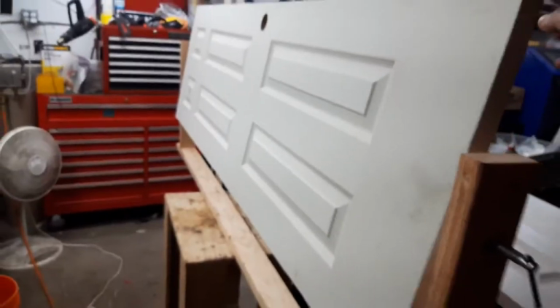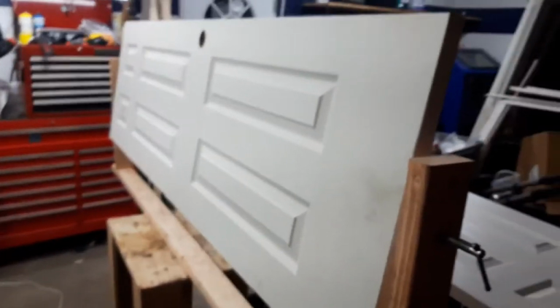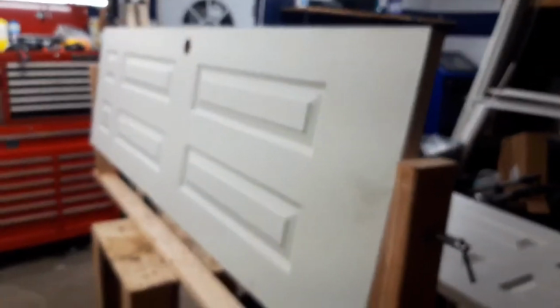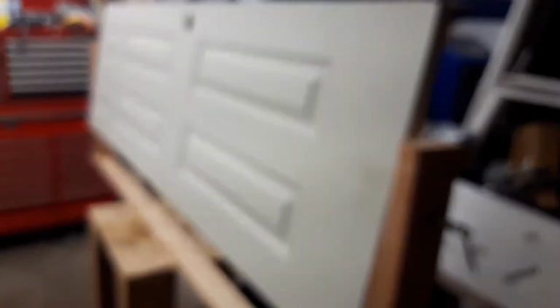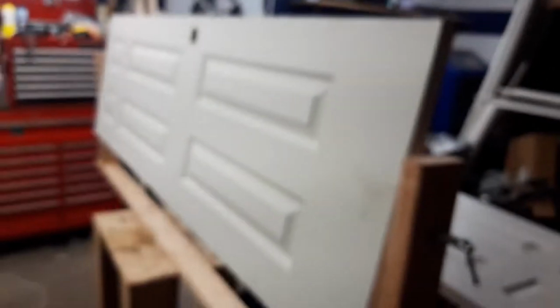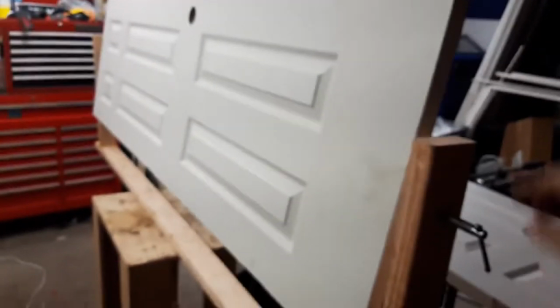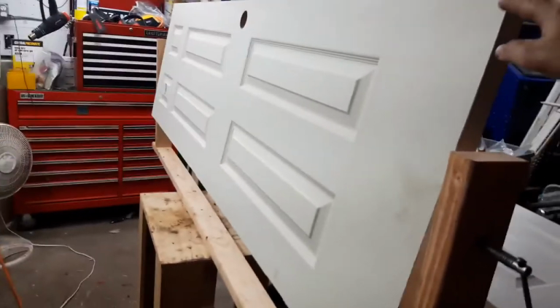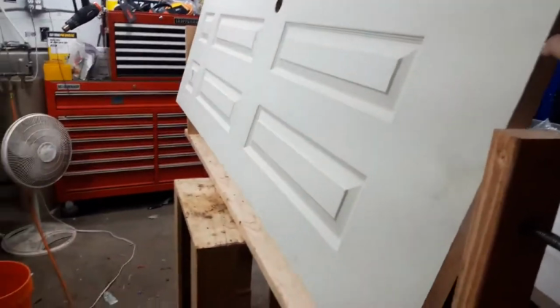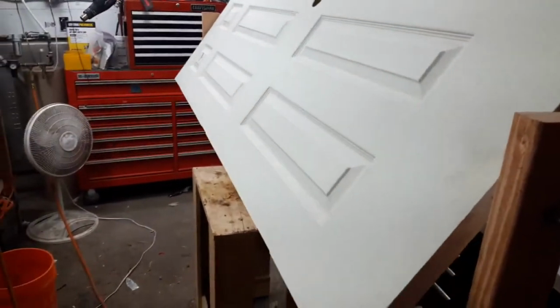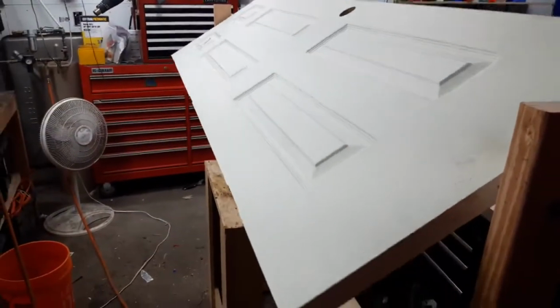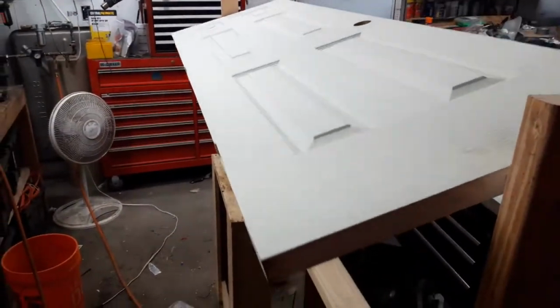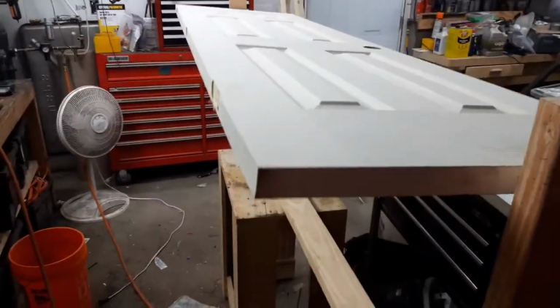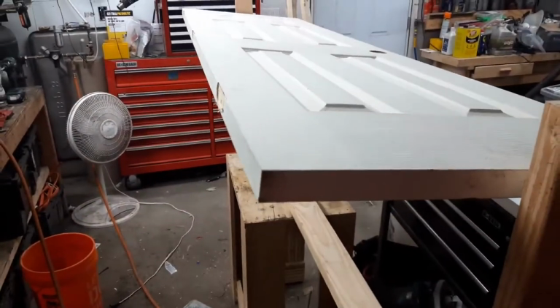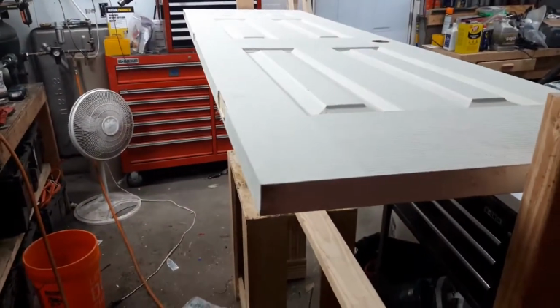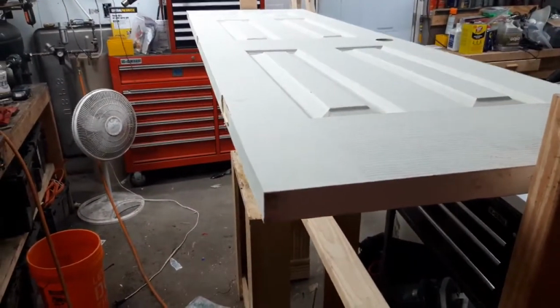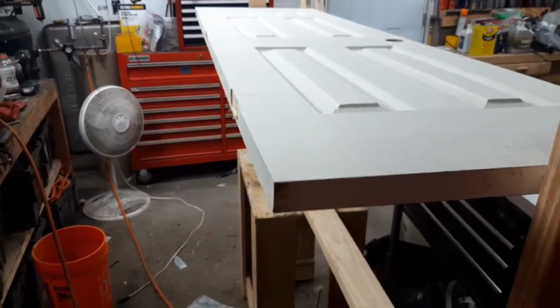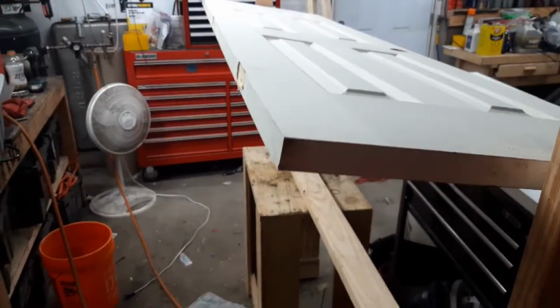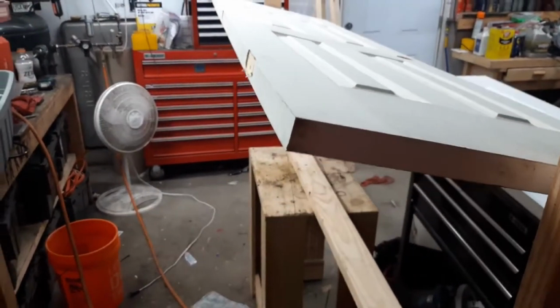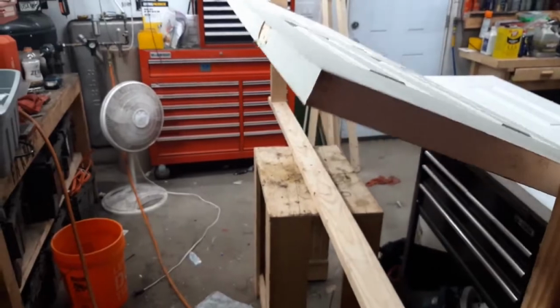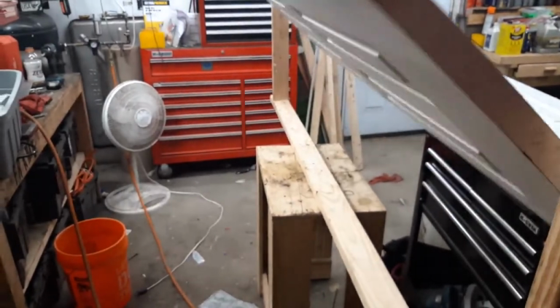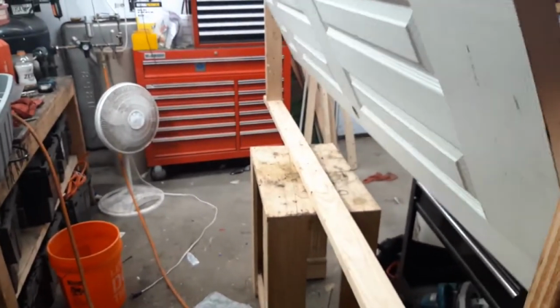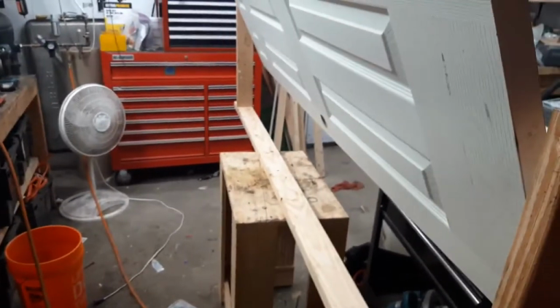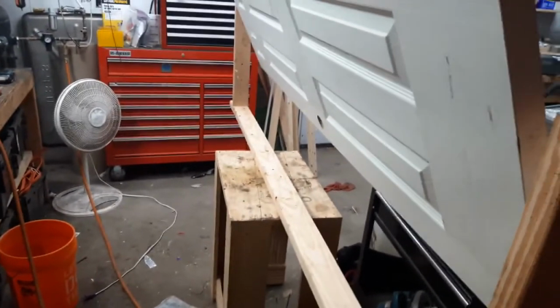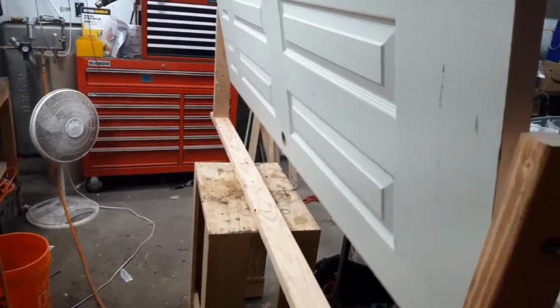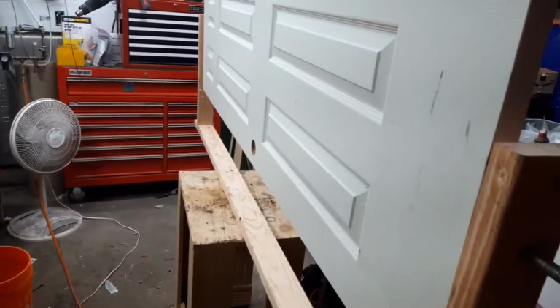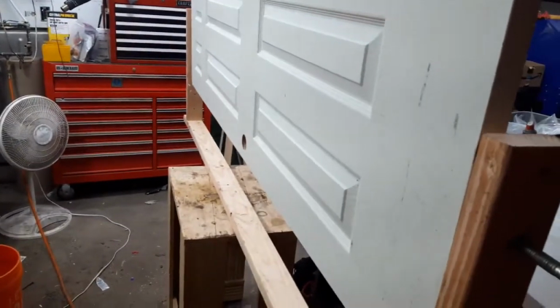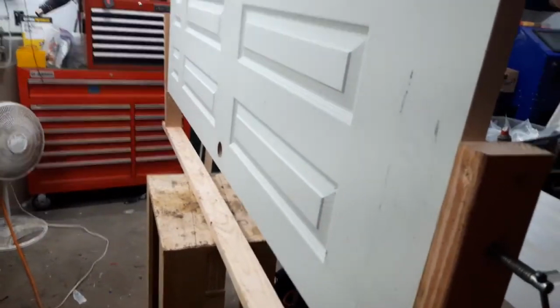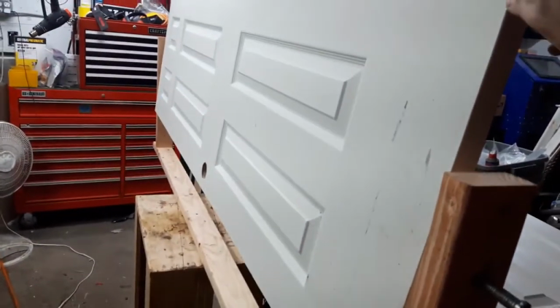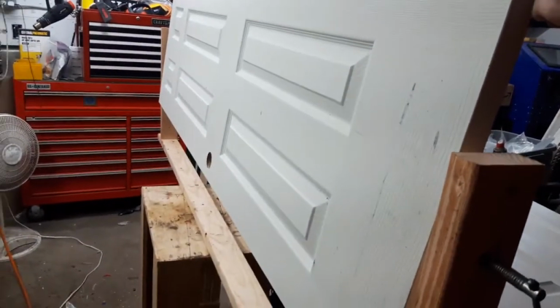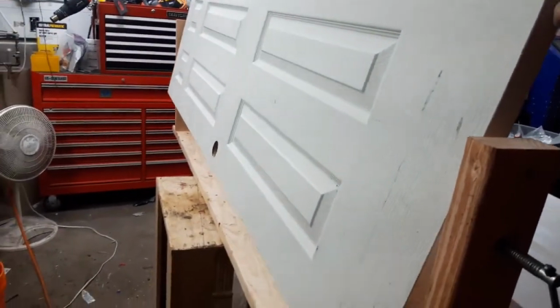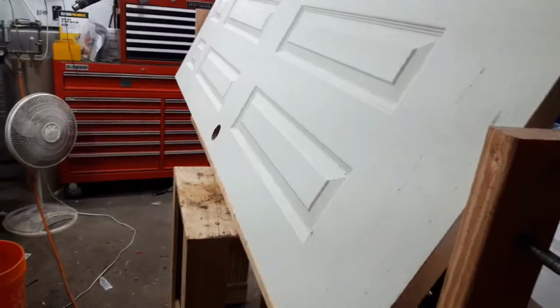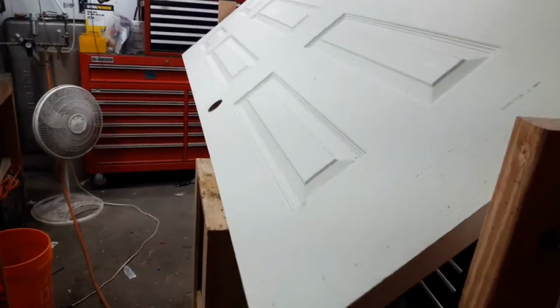So I'm going to spray this side on the edges and everything. I could turn it just like this, paint the other side — no problem. Paint all six sides.